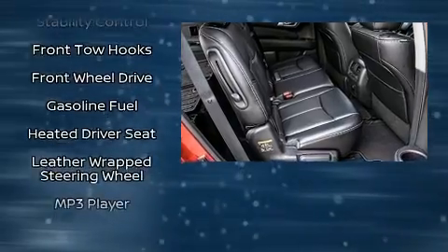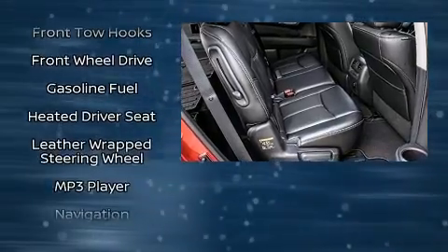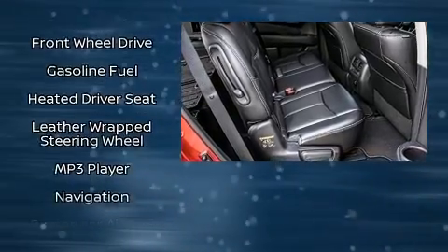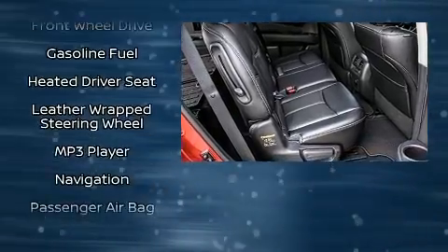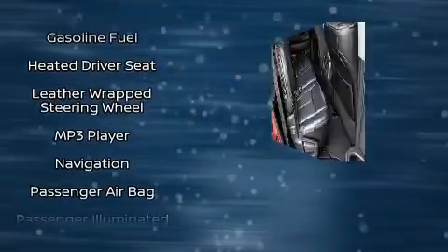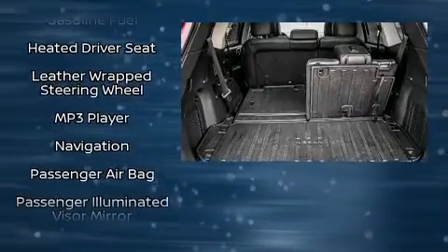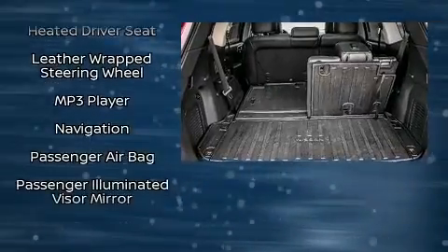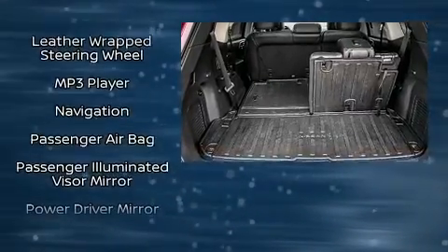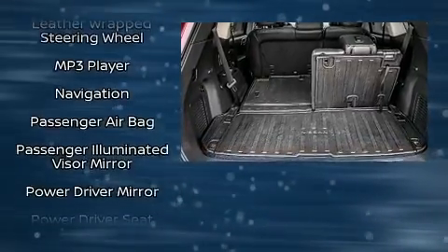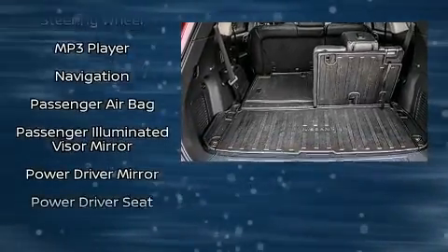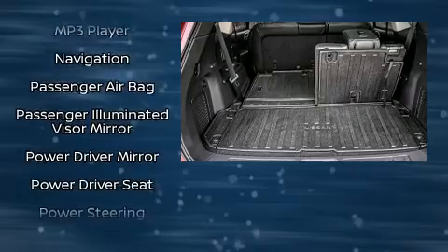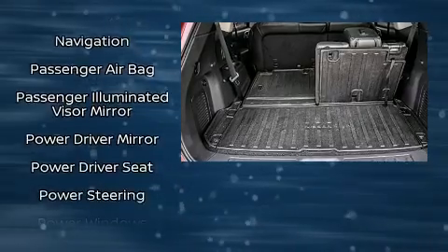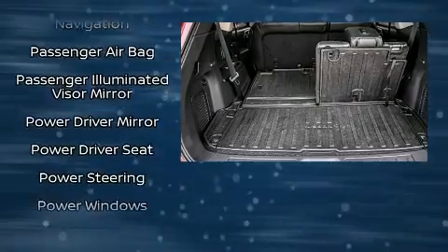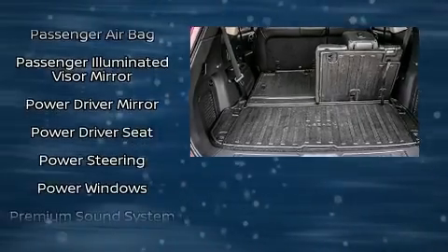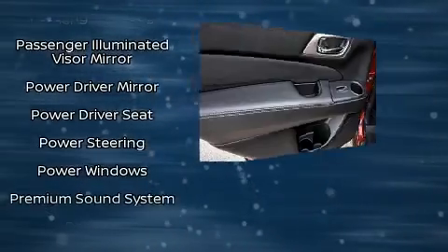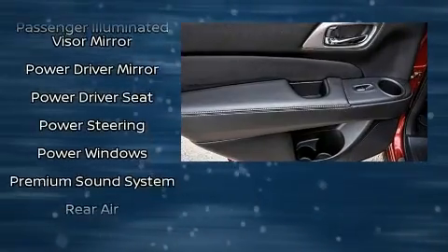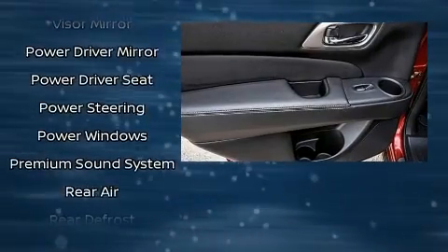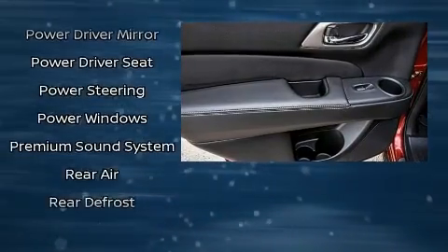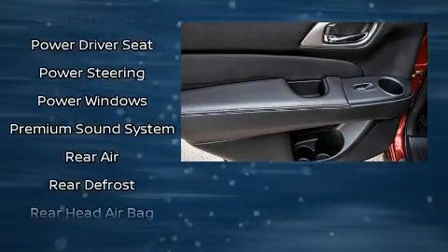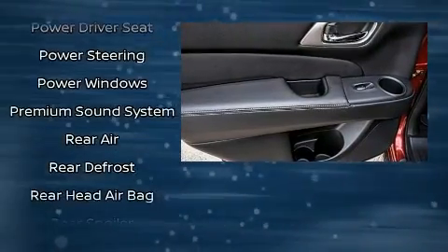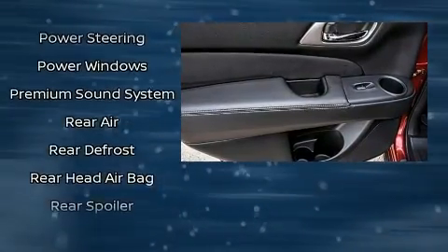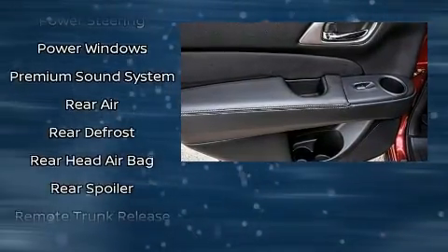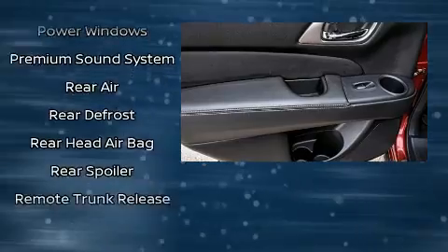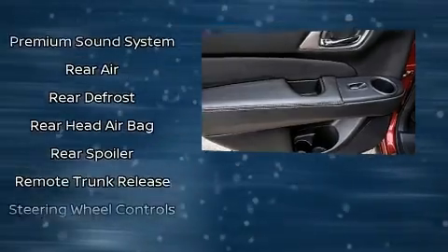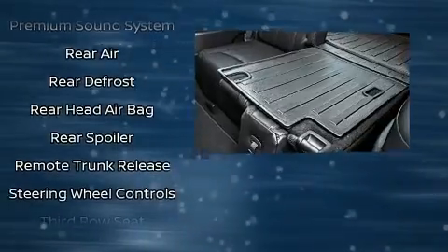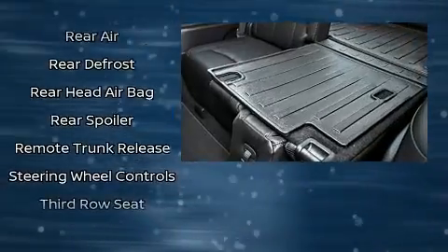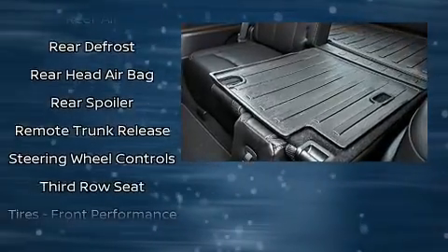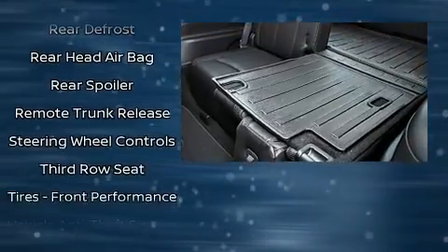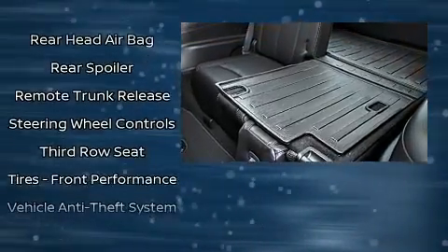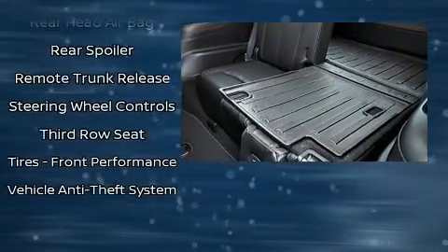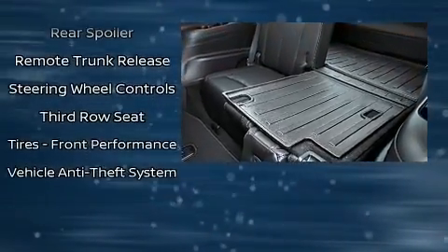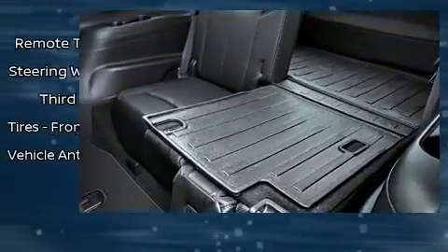With electronic stability control supplementing mechanical systems, you'll maintain precise command of the roadway. A Carfax history report provides you peace of mind by detailing information related to past owners and service records.